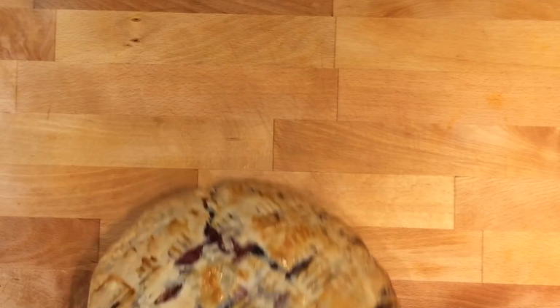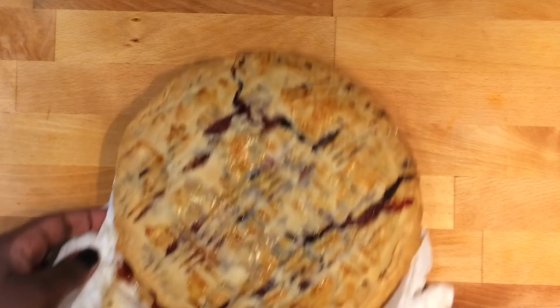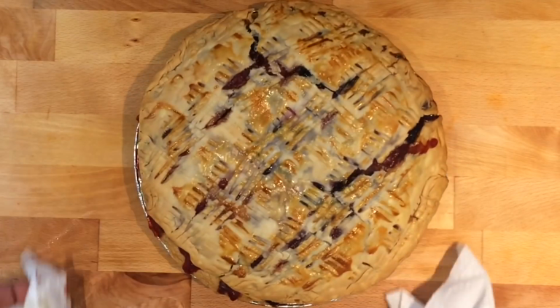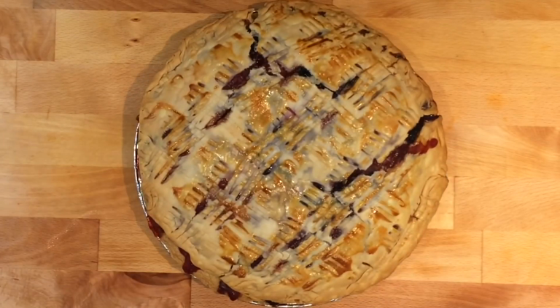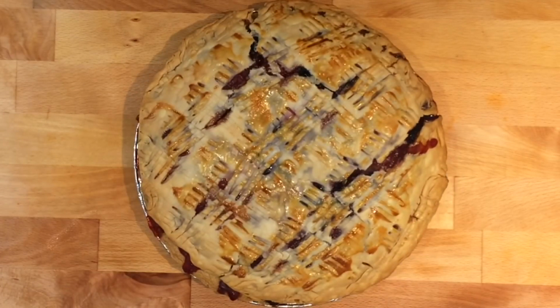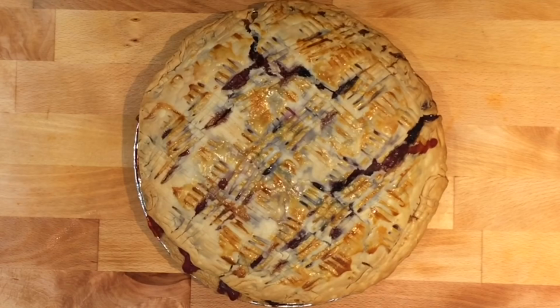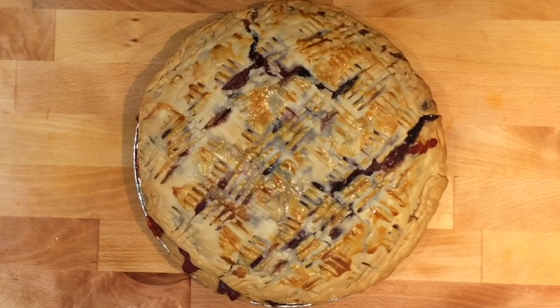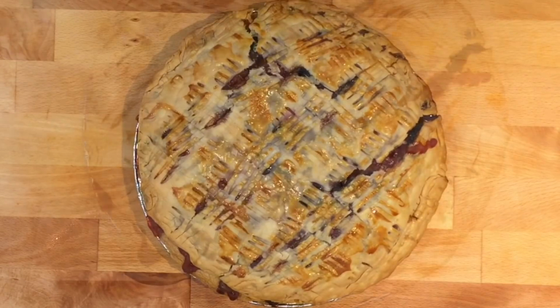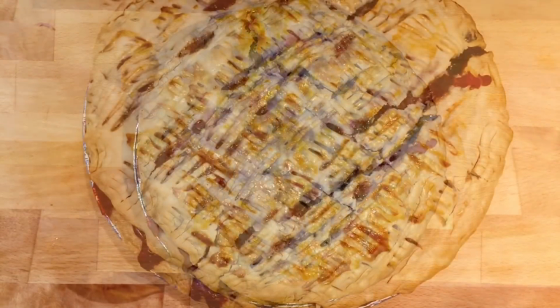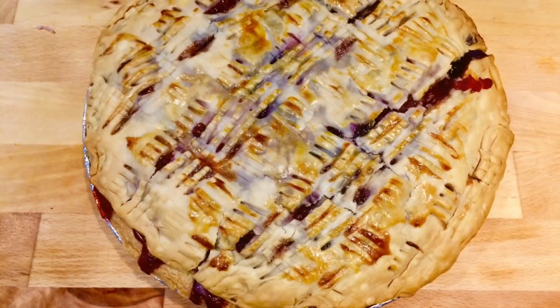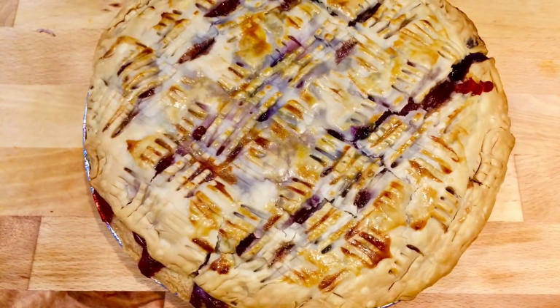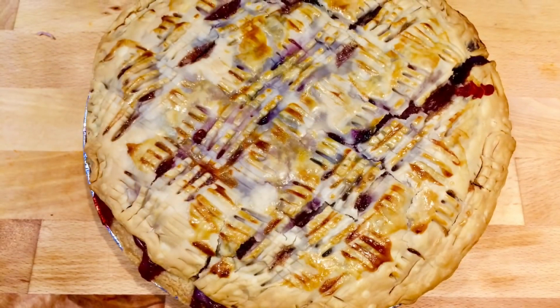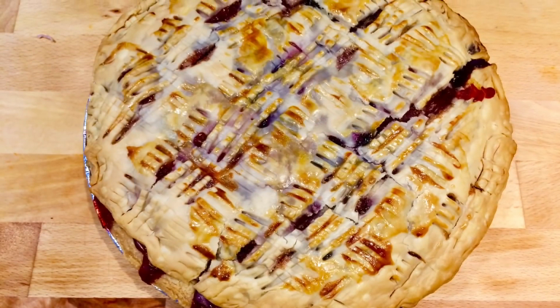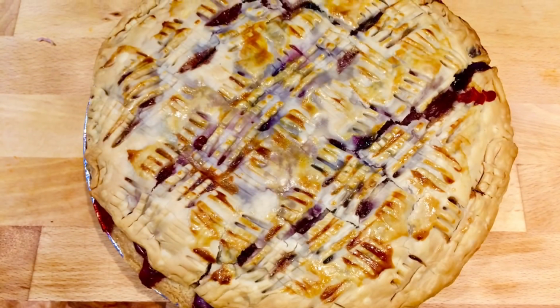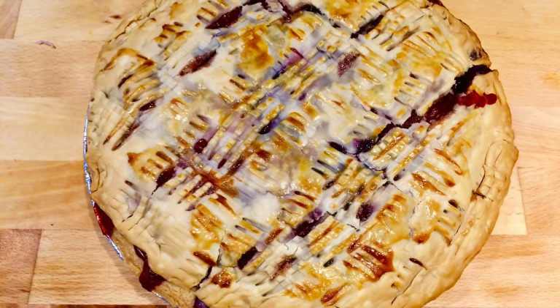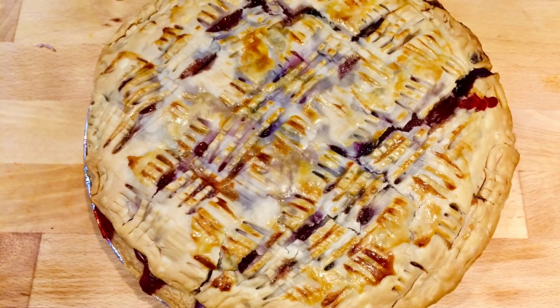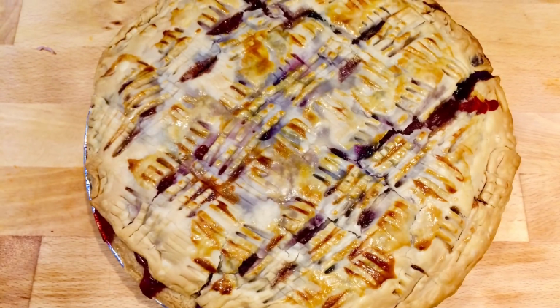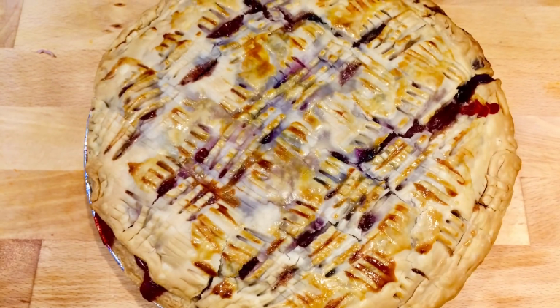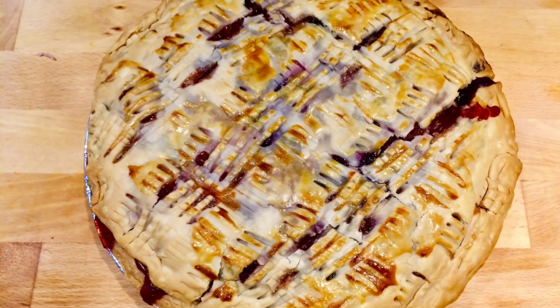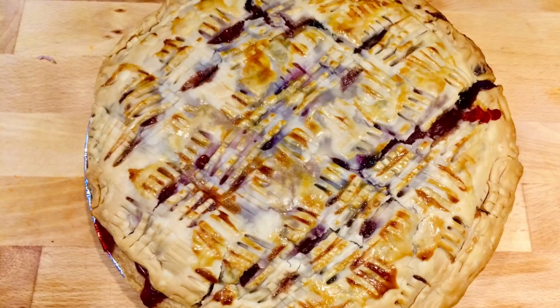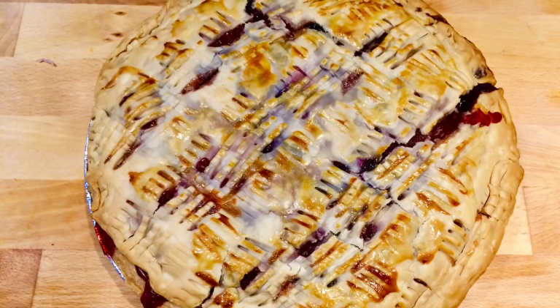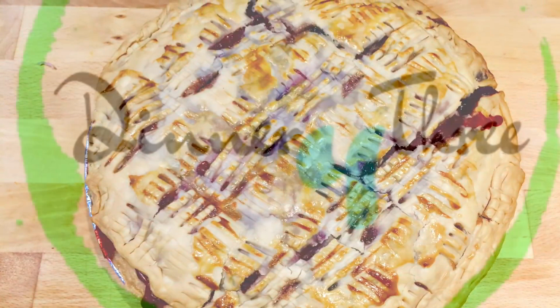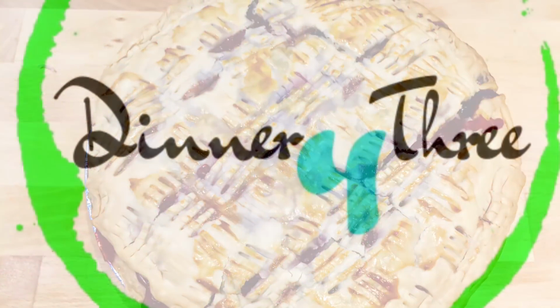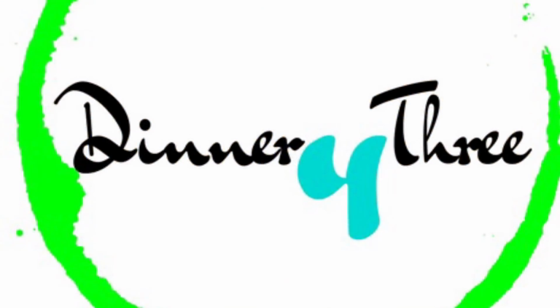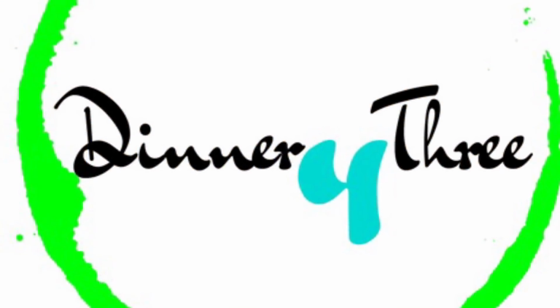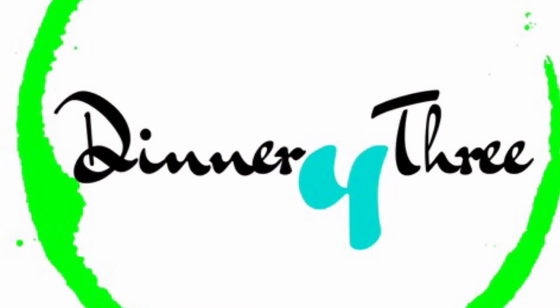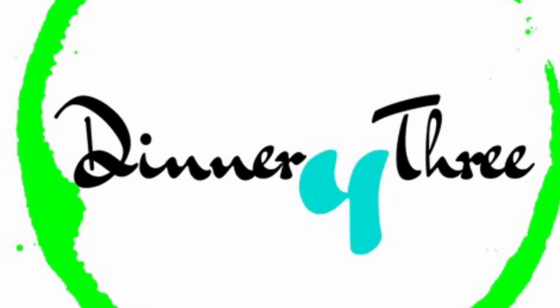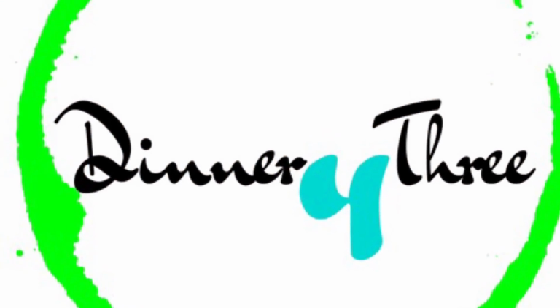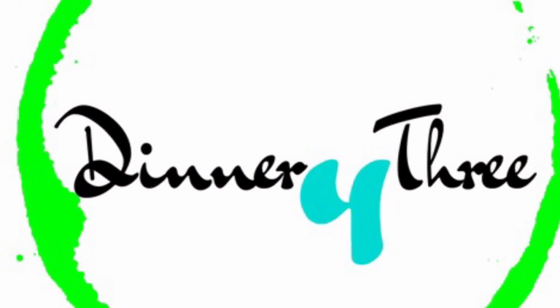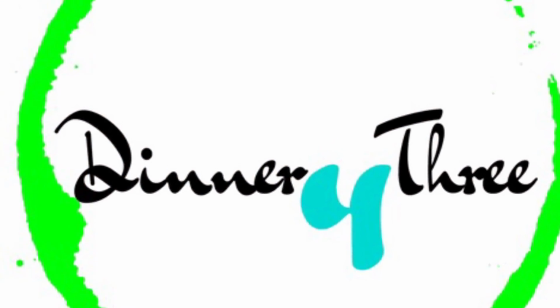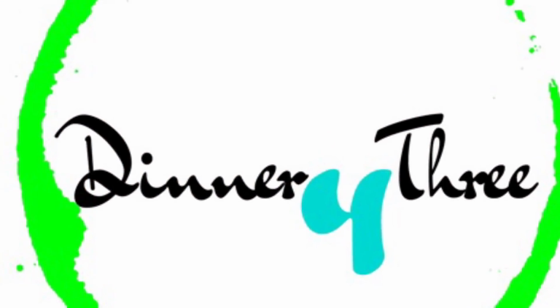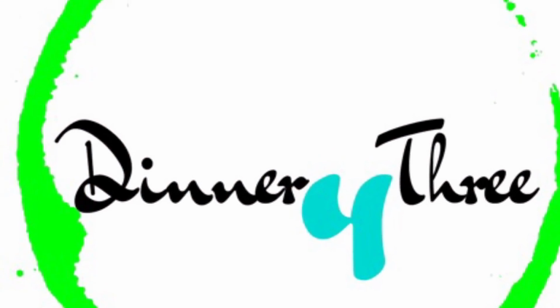Let the pie cool and voila! Your glamorous mixed berry pie is ready to enjoy. What's your favorite pie? How do you glamorize your shell? Let me know in the comments section down below!